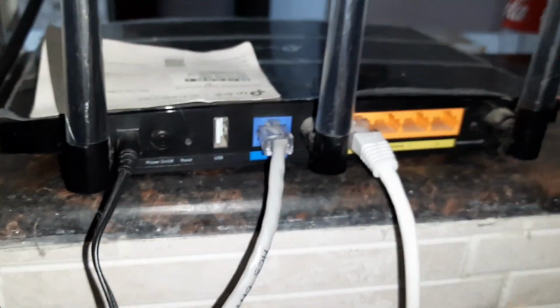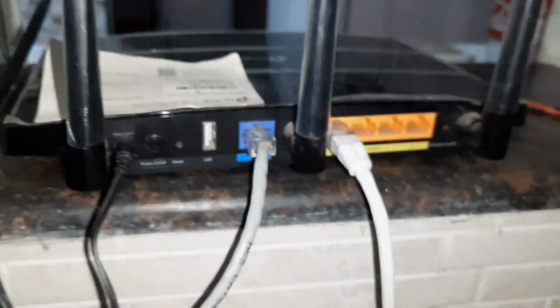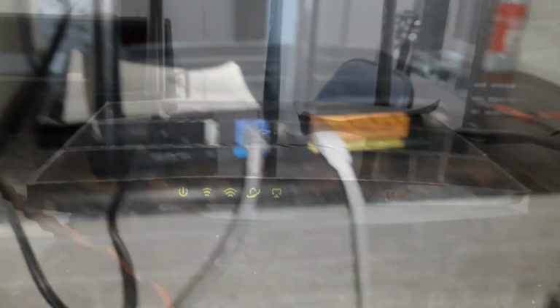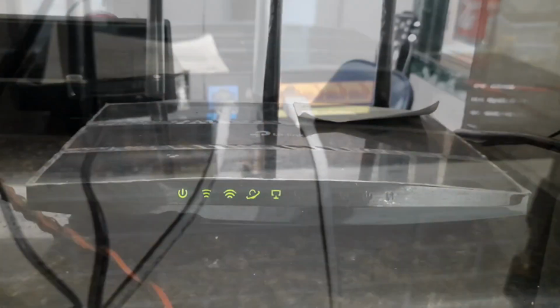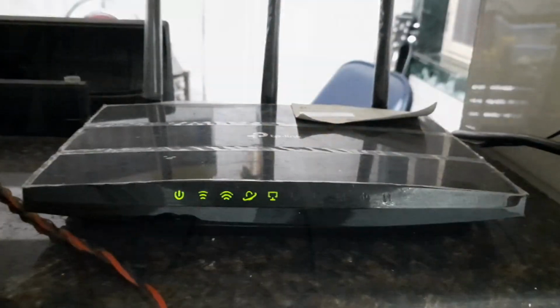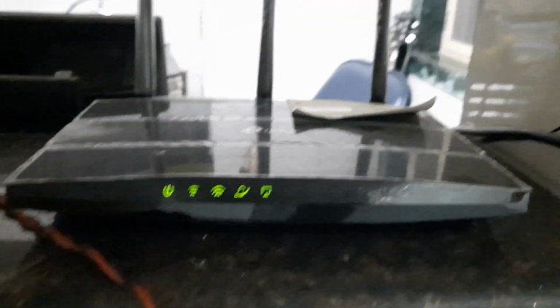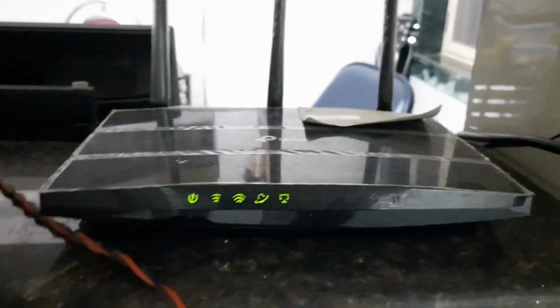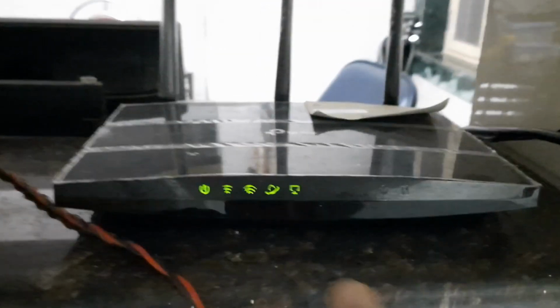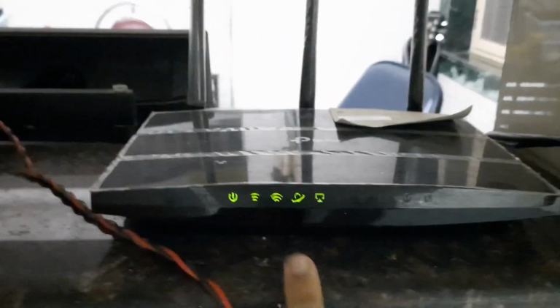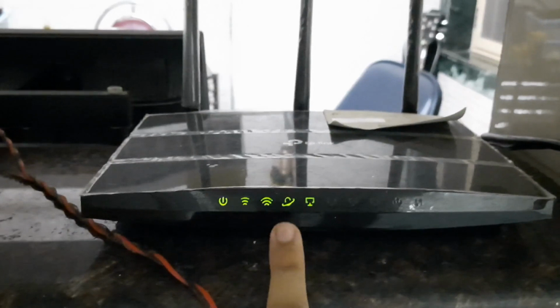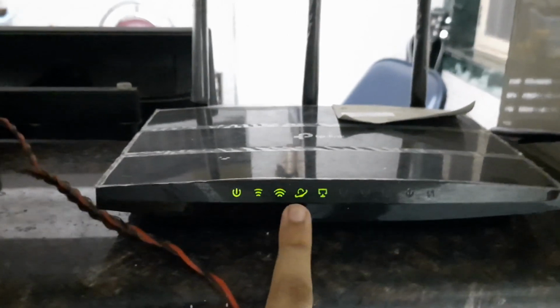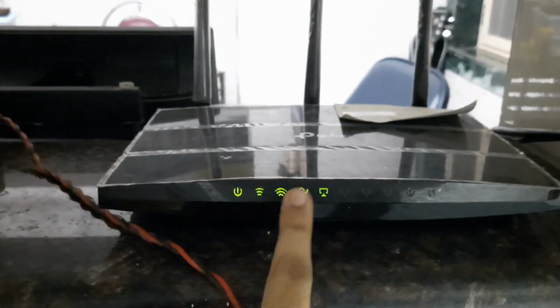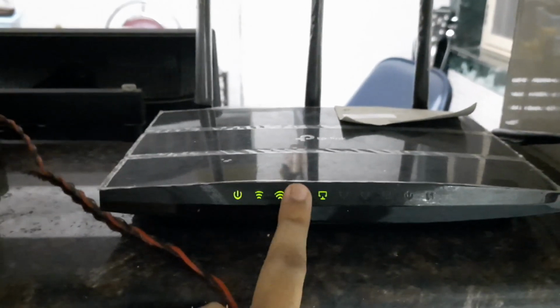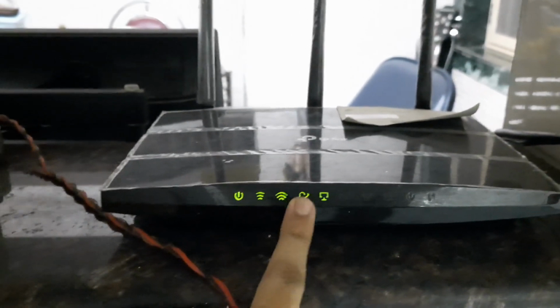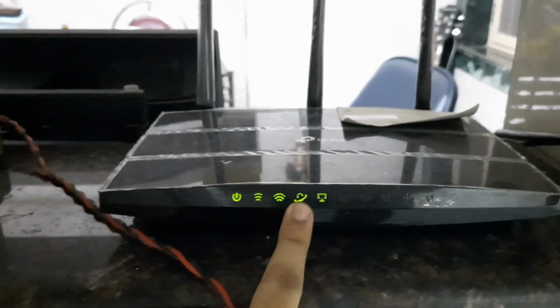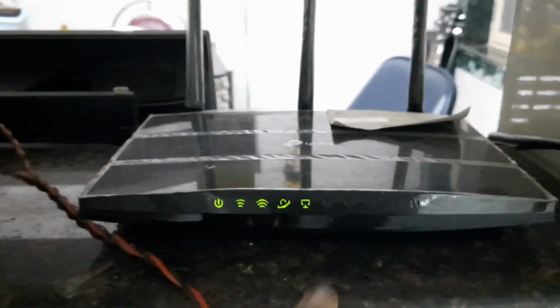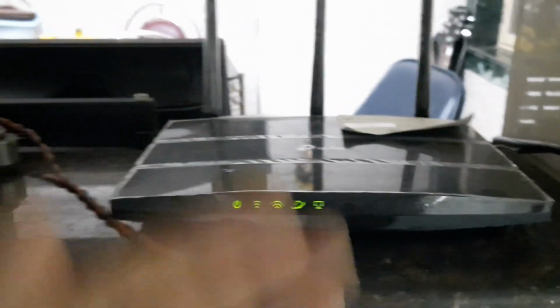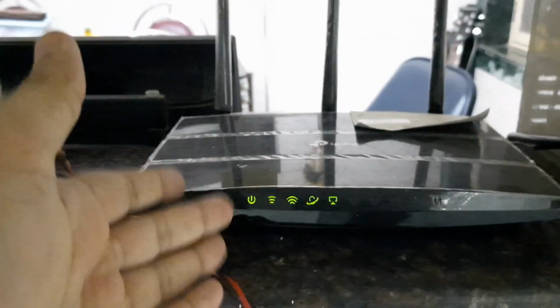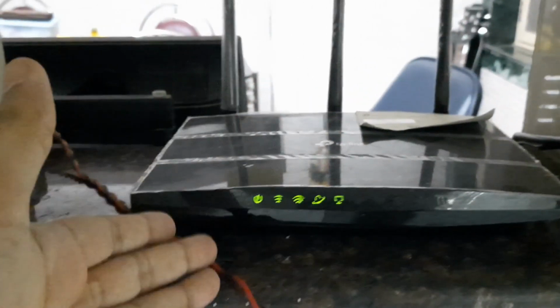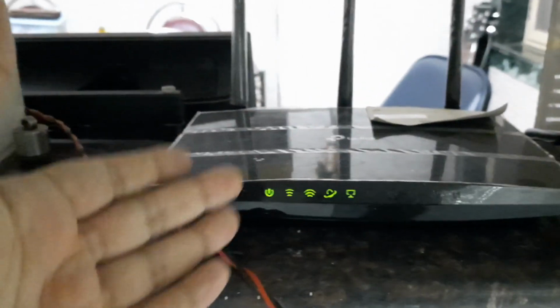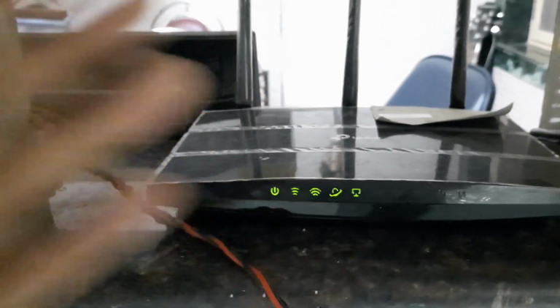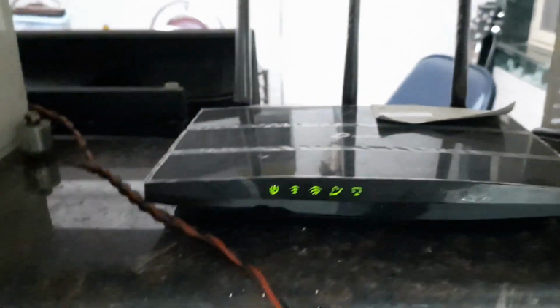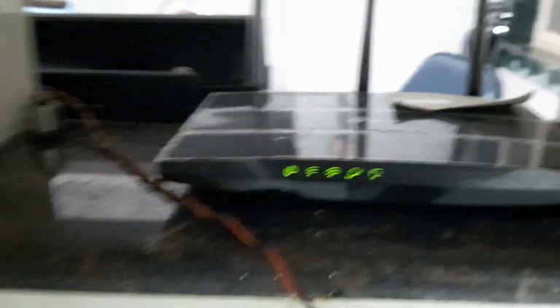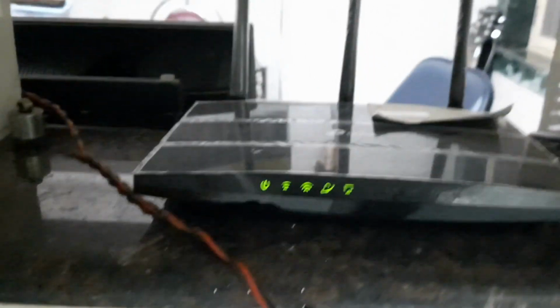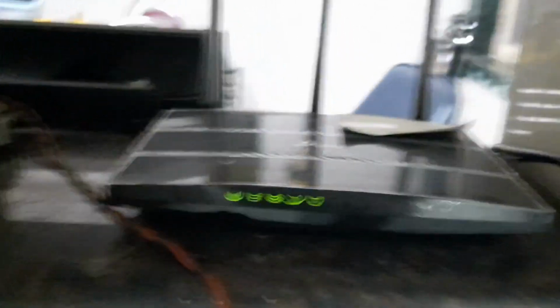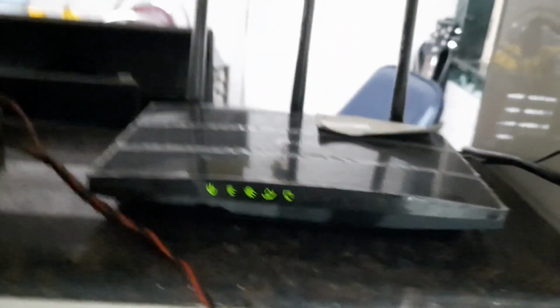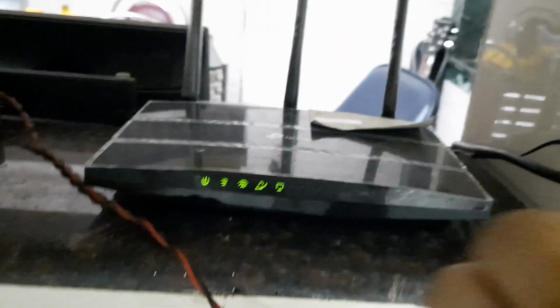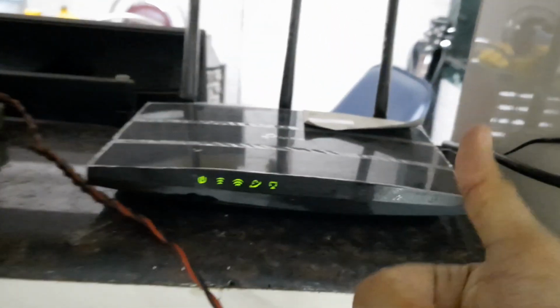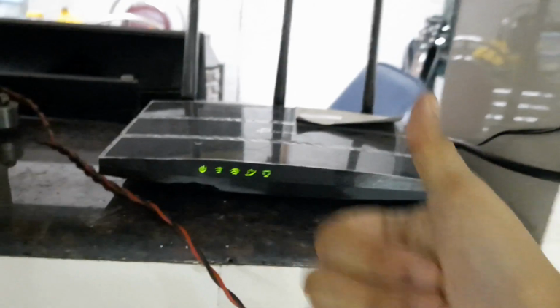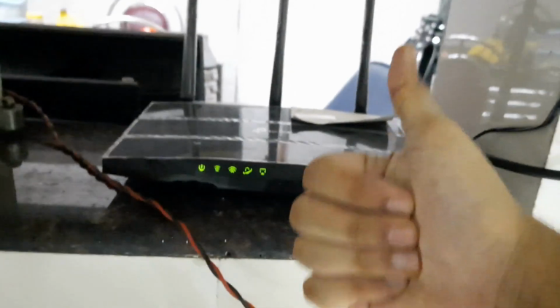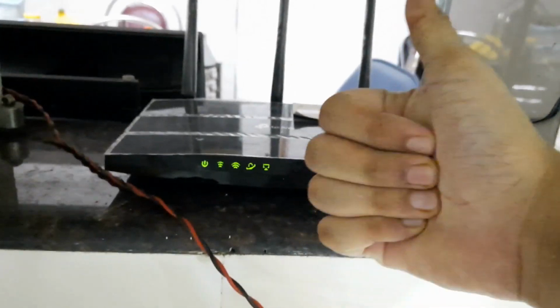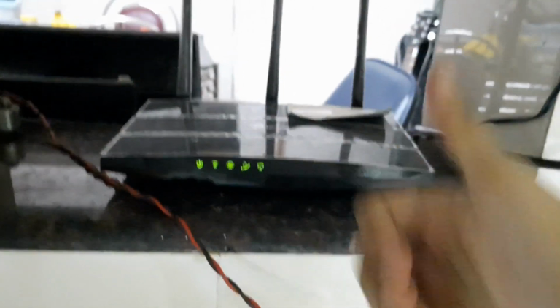After a few minutes we can see that this problem has been fixed and internet speed has risen. So that's it, thank you so much for watching guys — peace out!